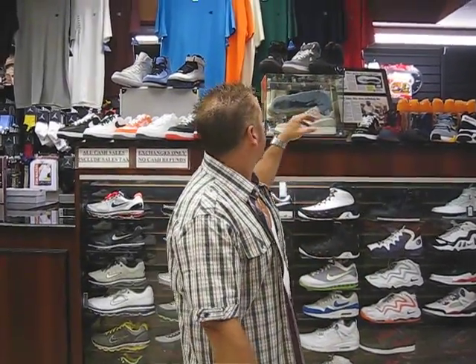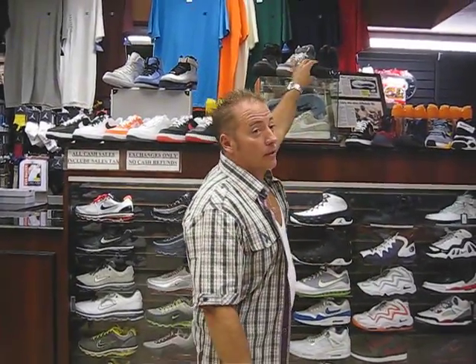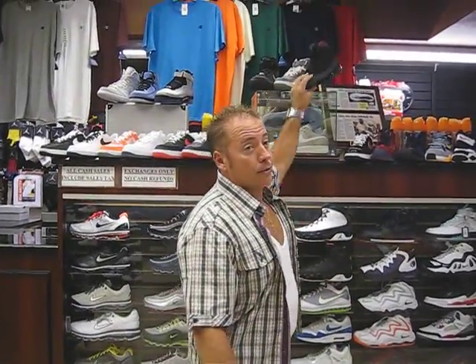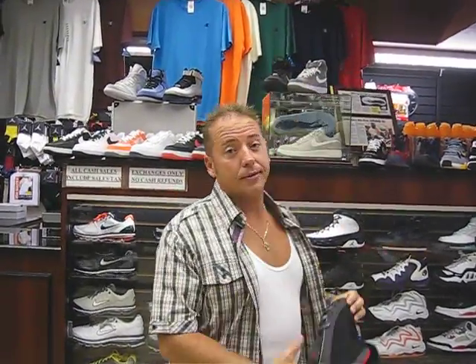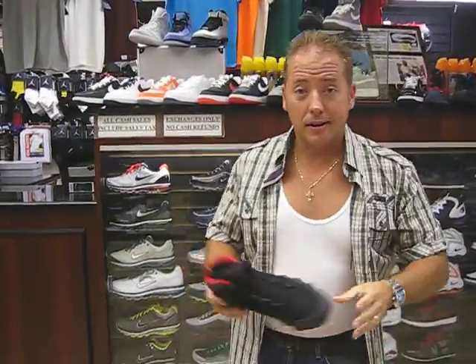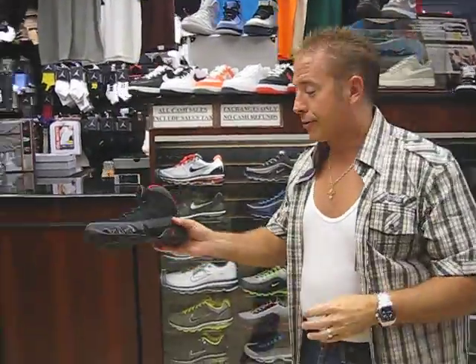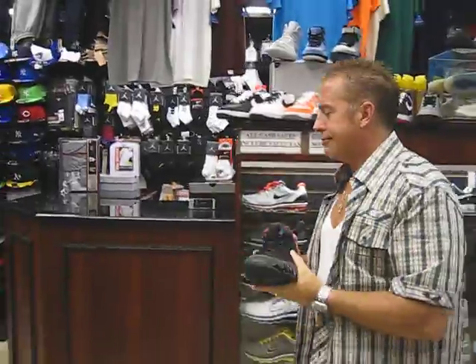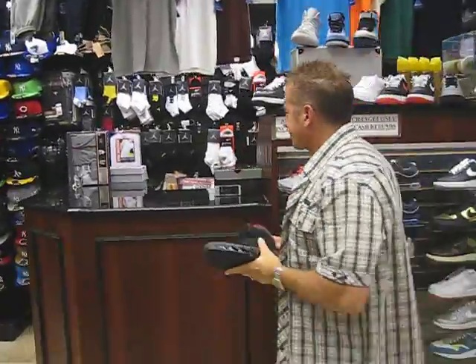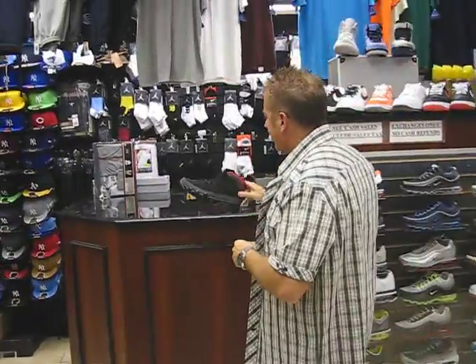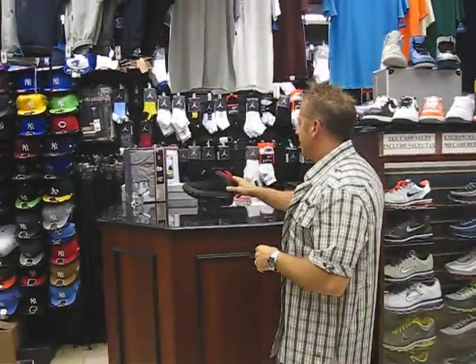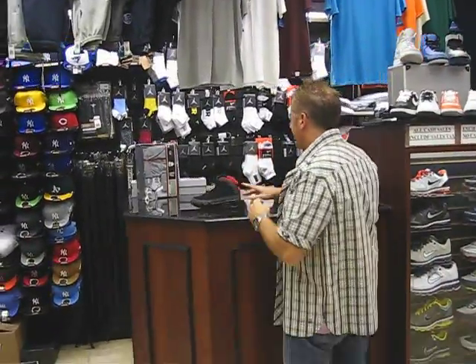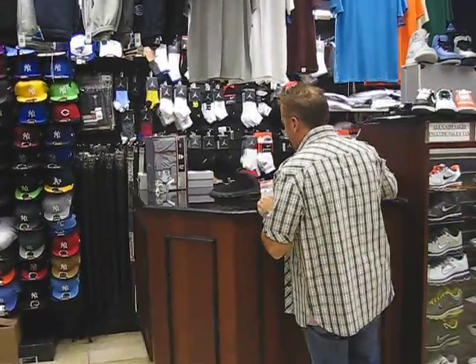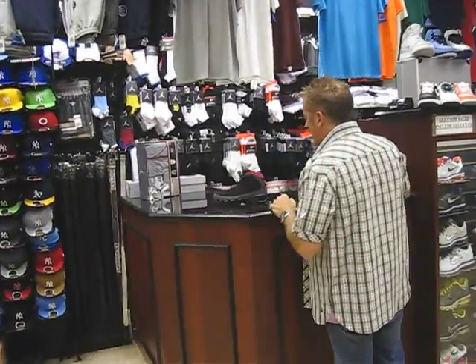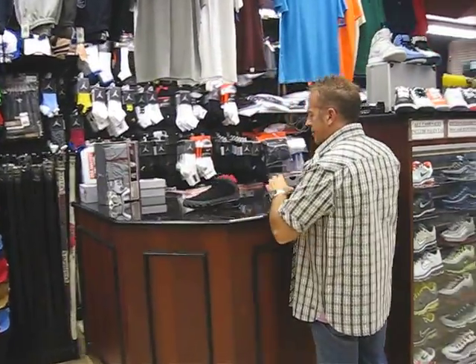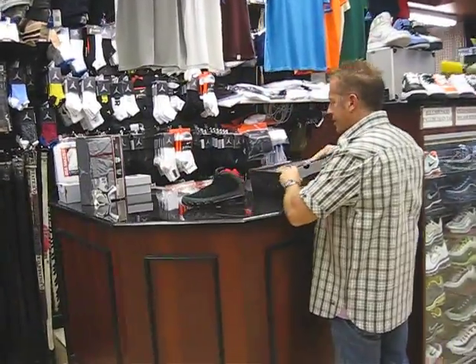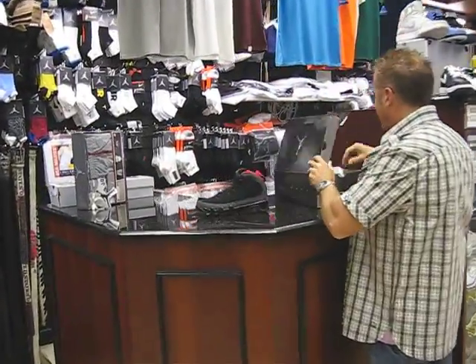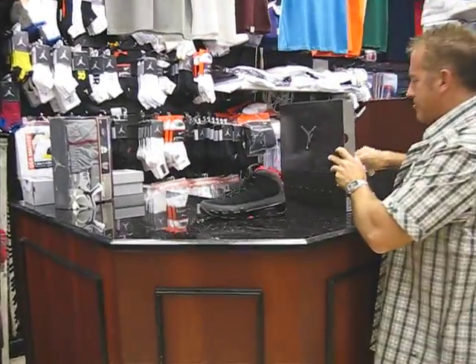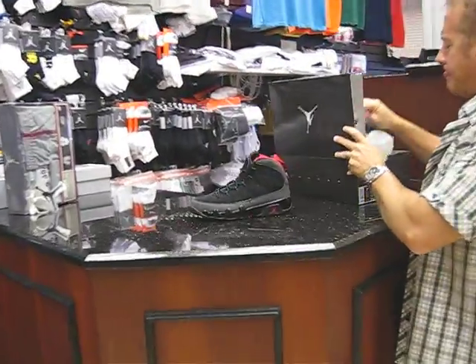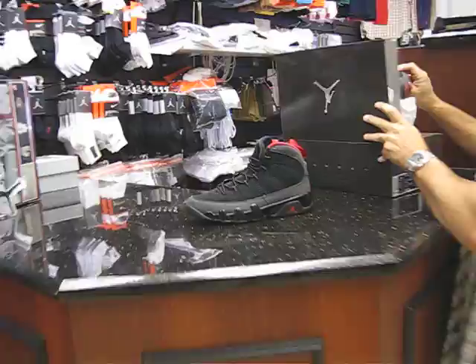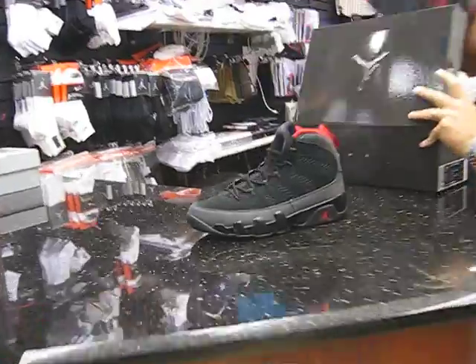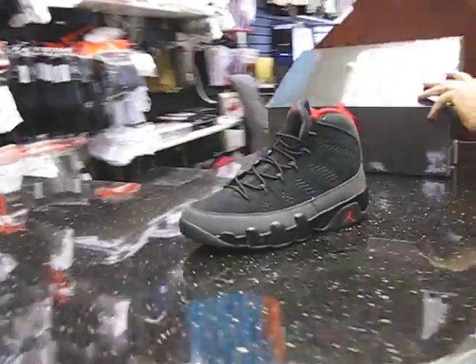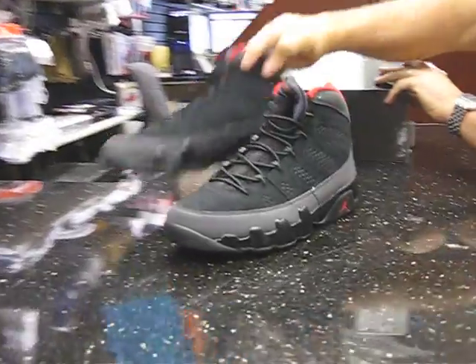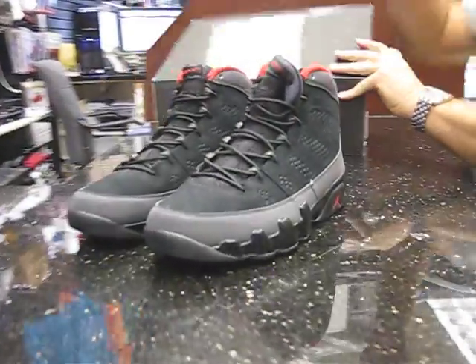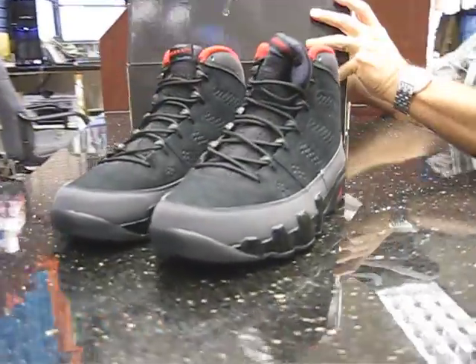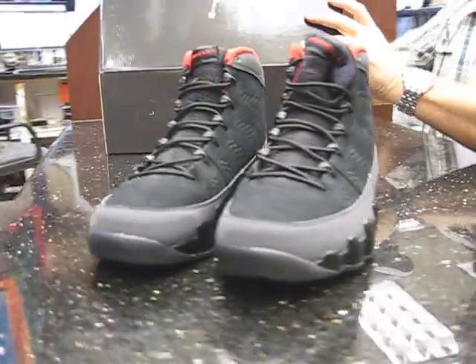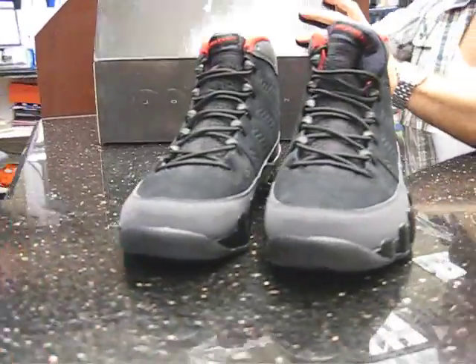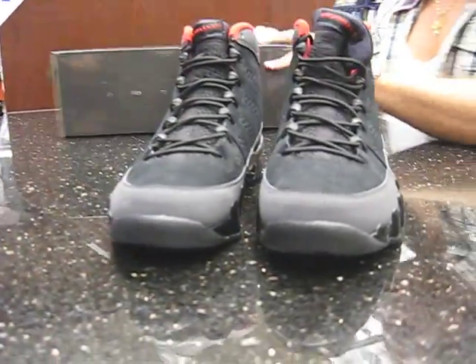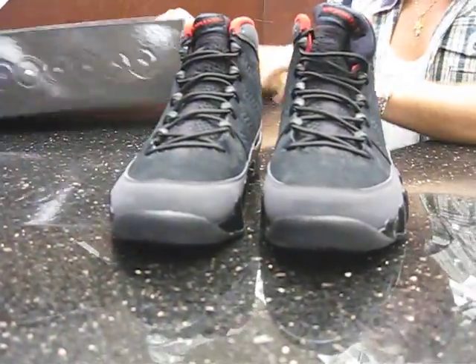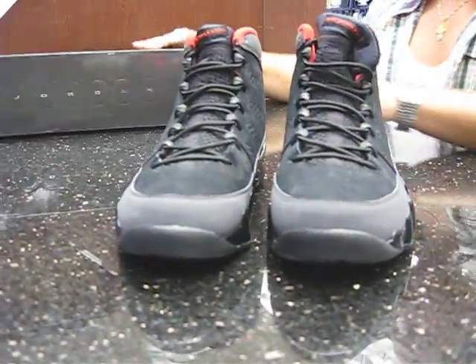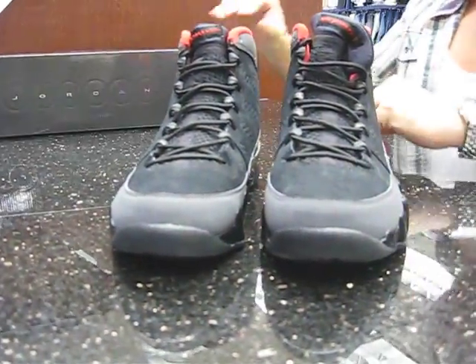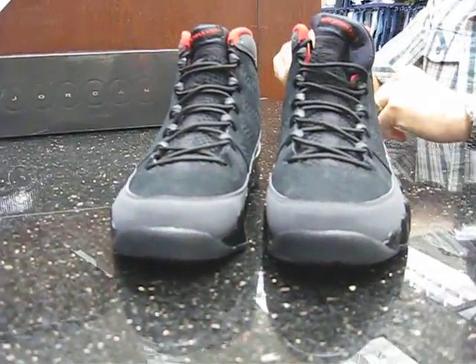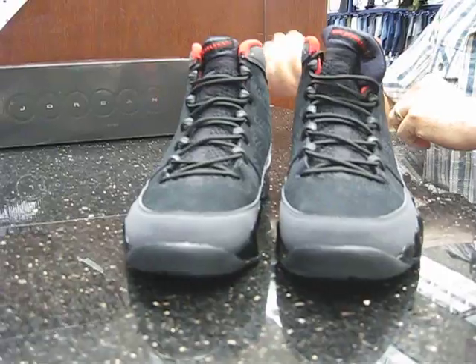Today we're going to review another Retro 9 for the year. This Retro 9 is going to be released September 4th.